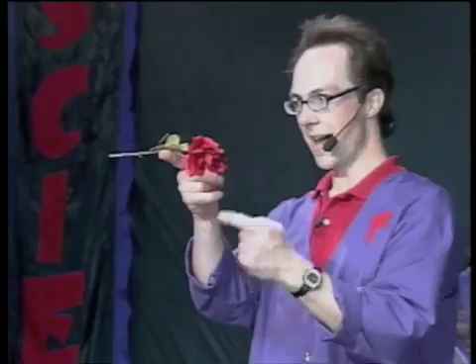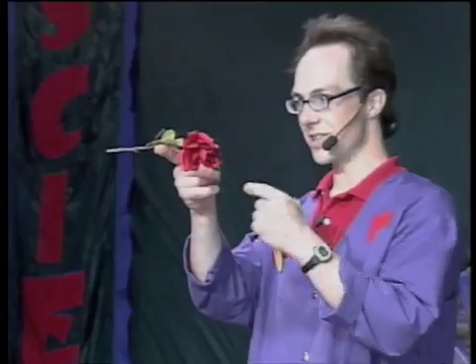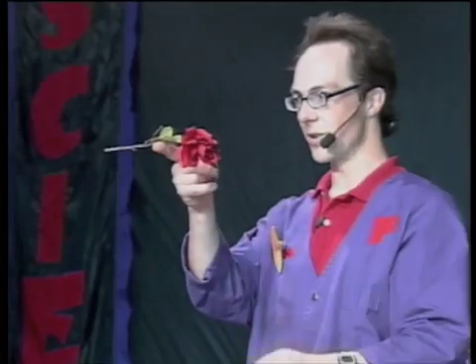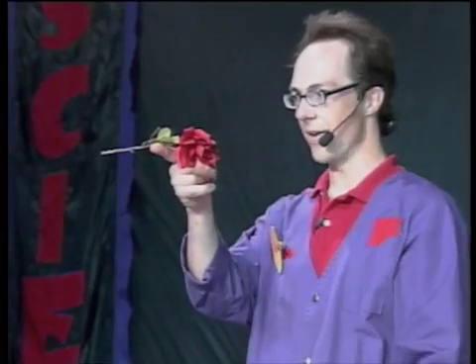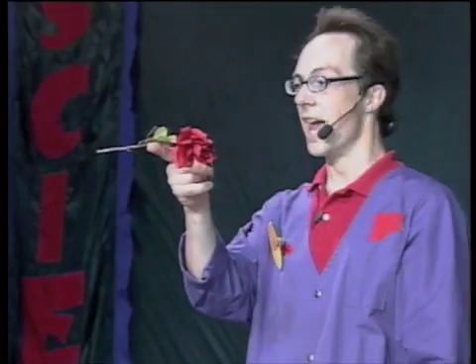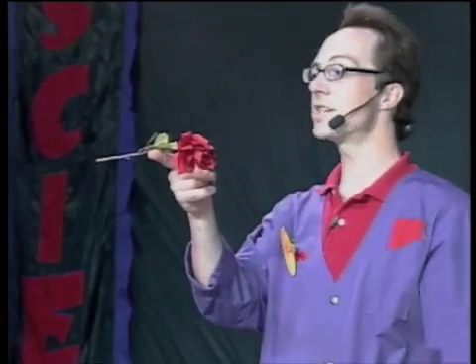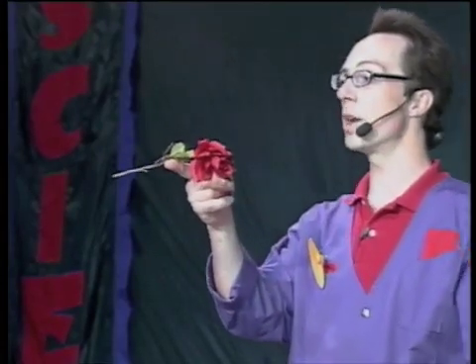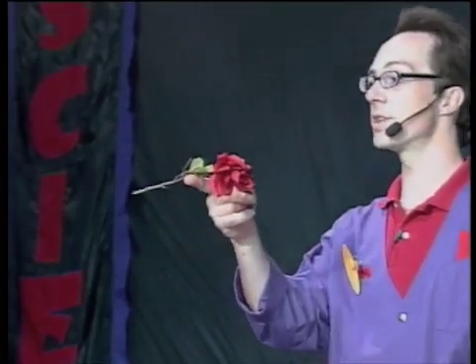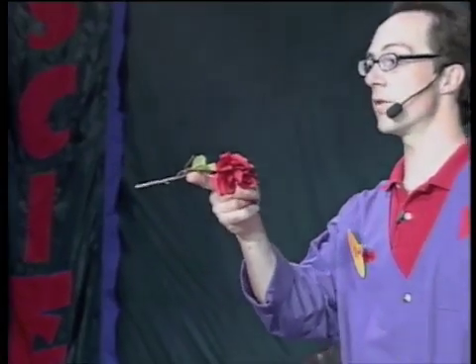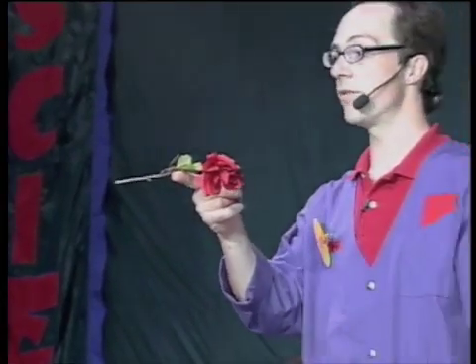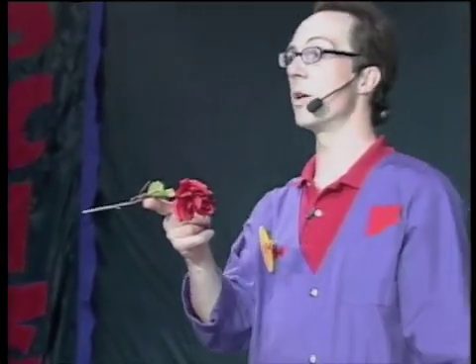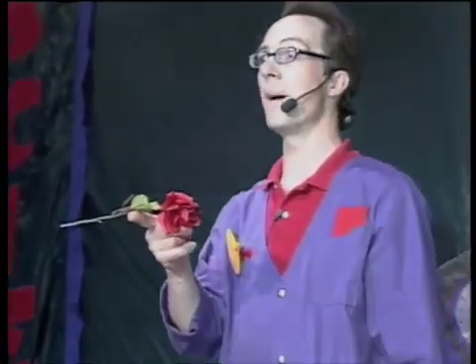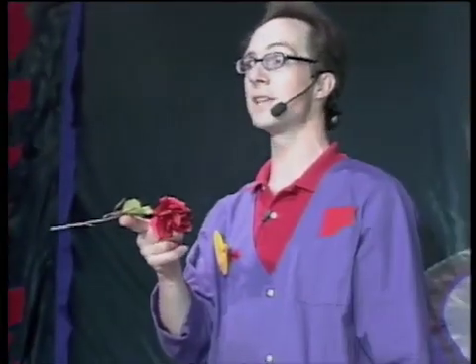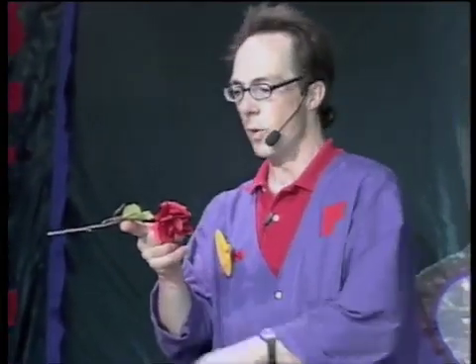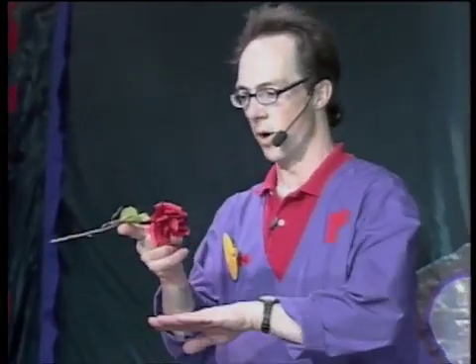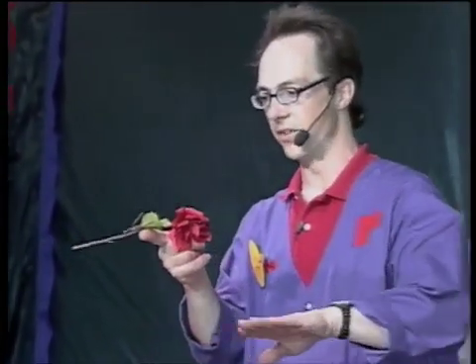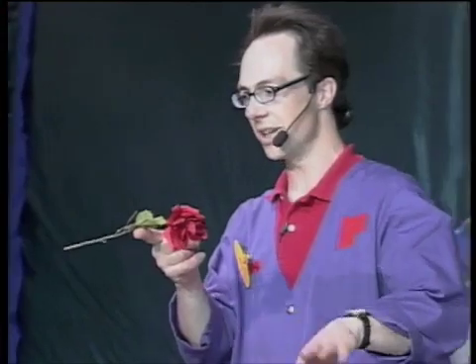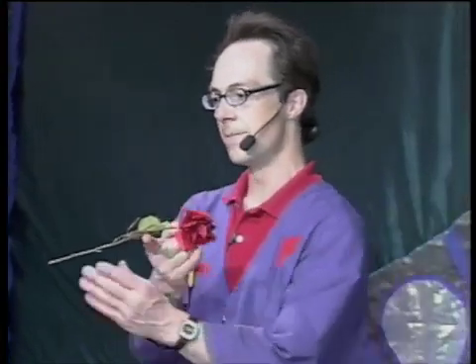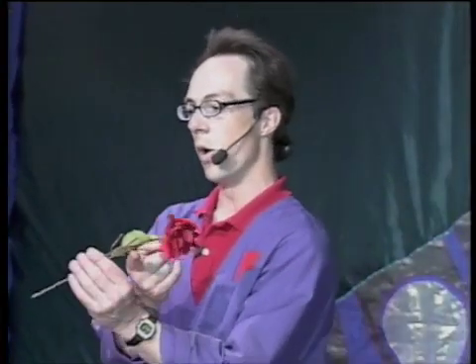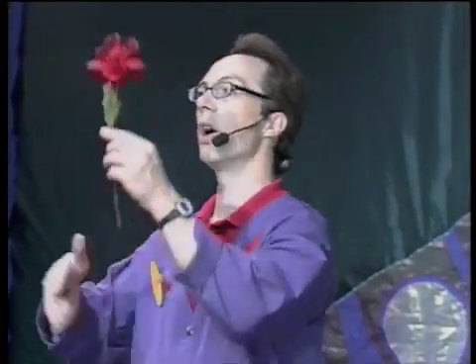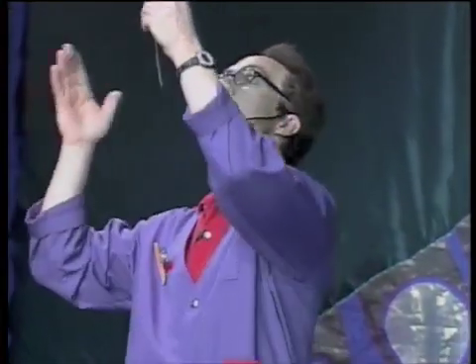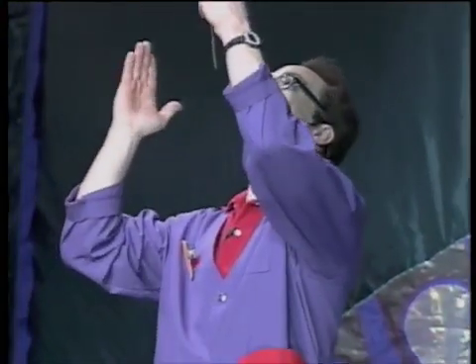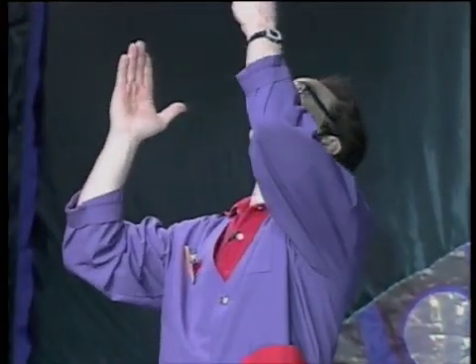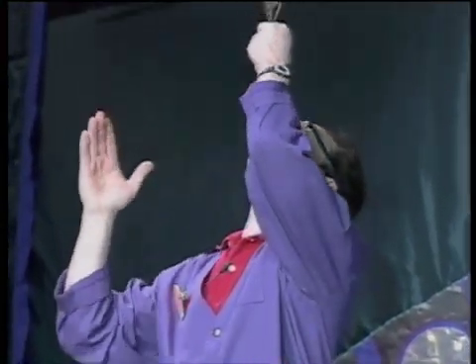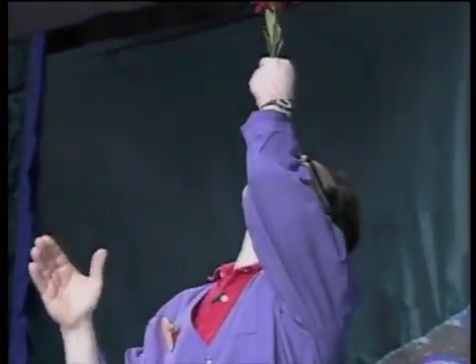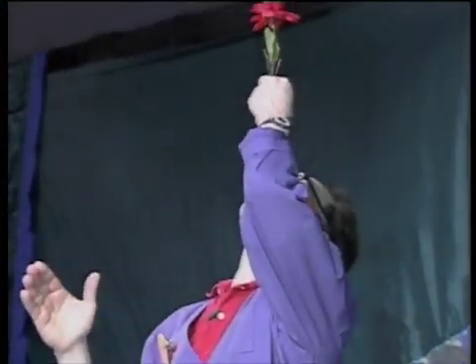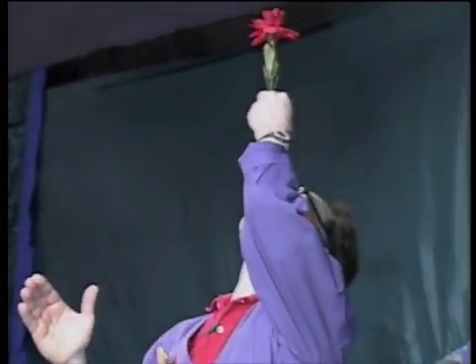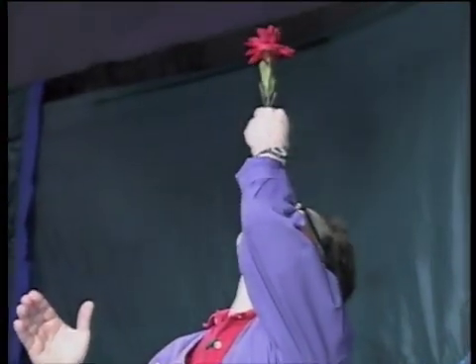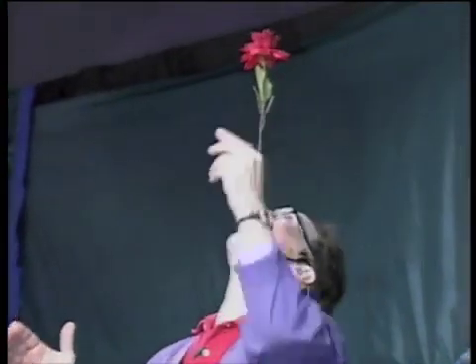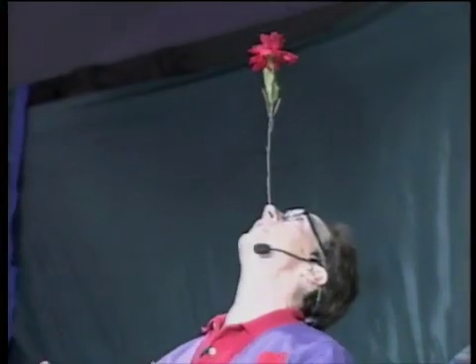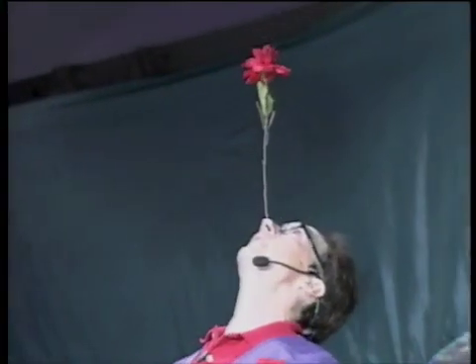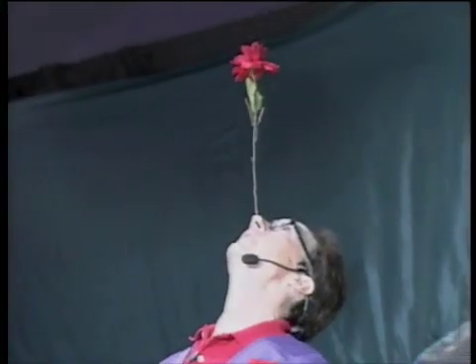That's the center of gravity. If I support it under its center of gravity, it will balance, whether horizontally or vertically.